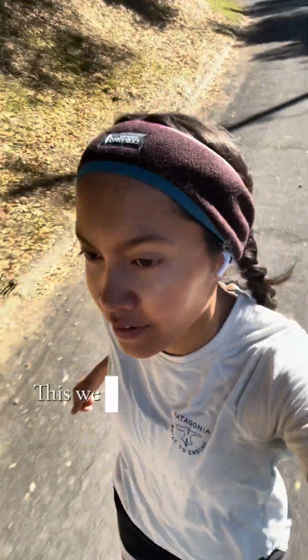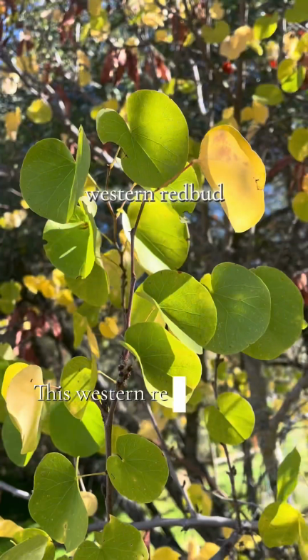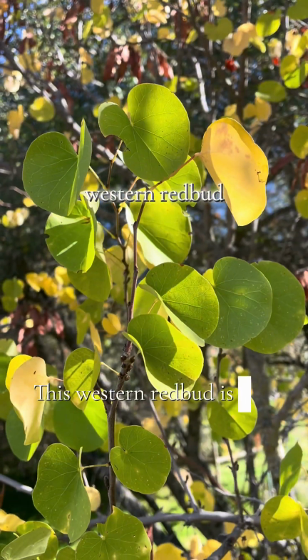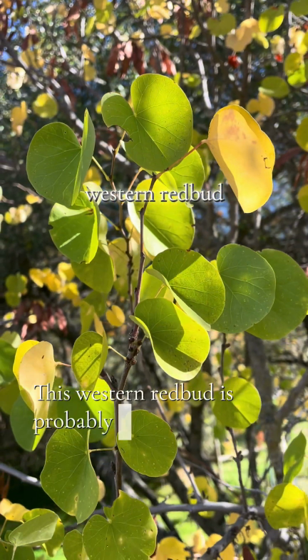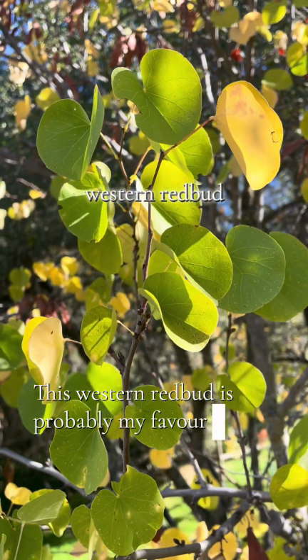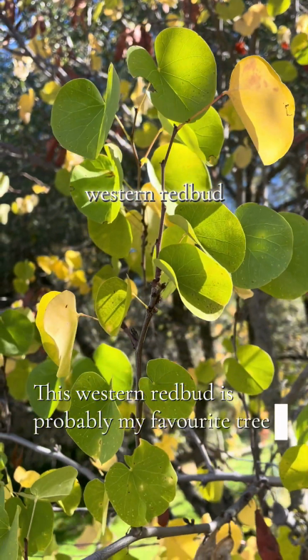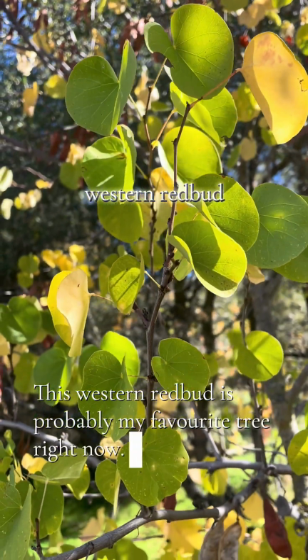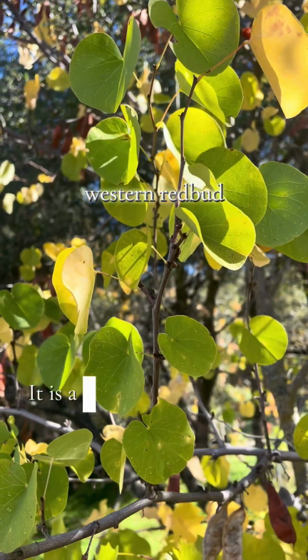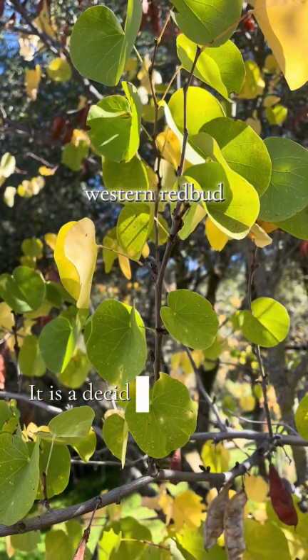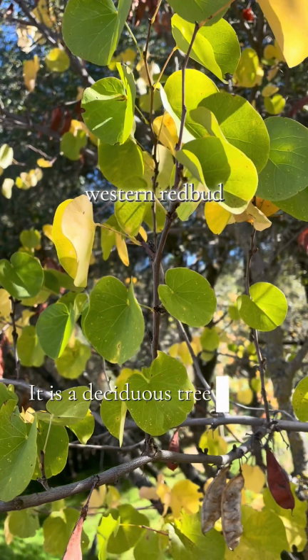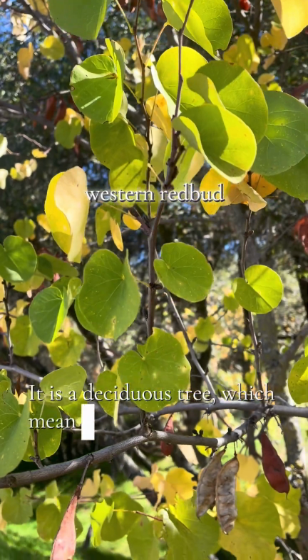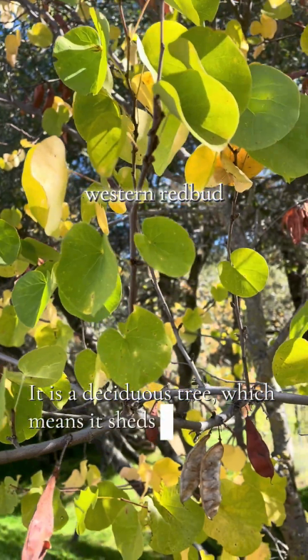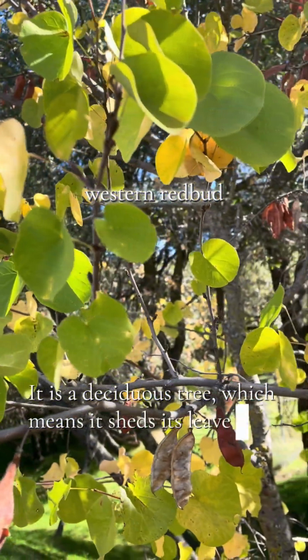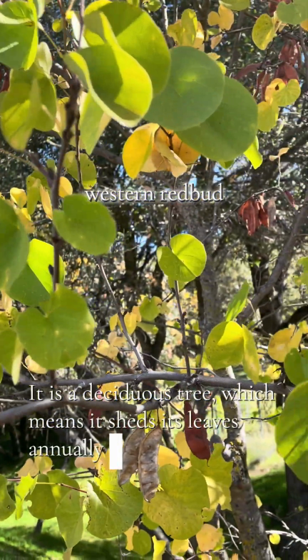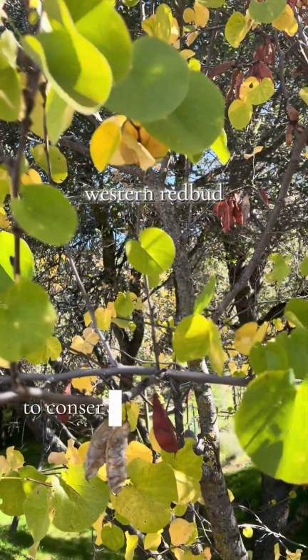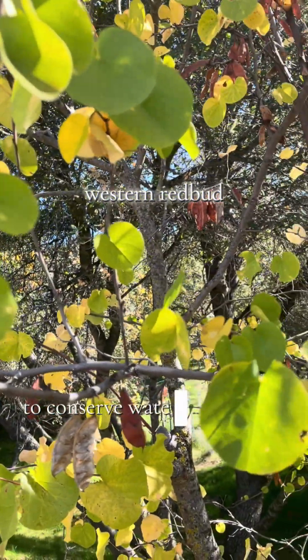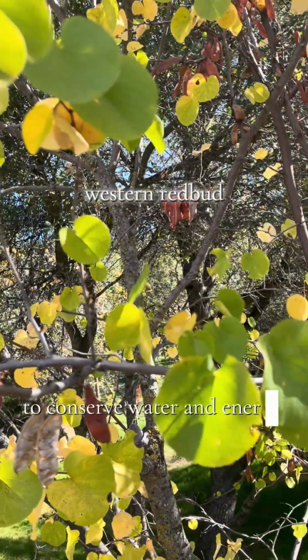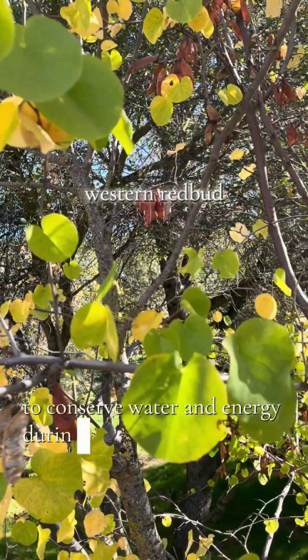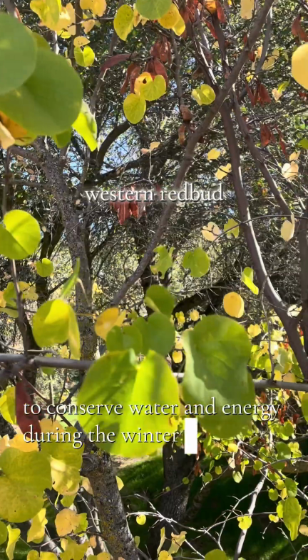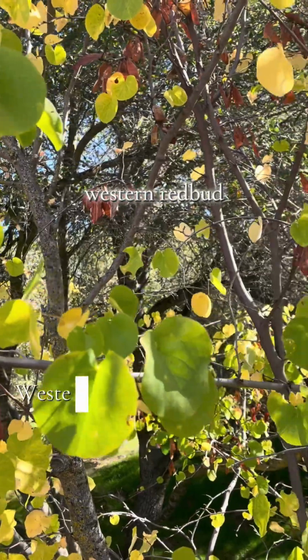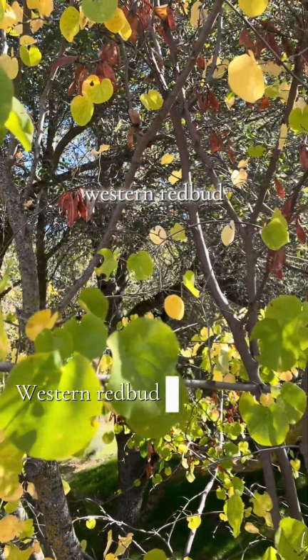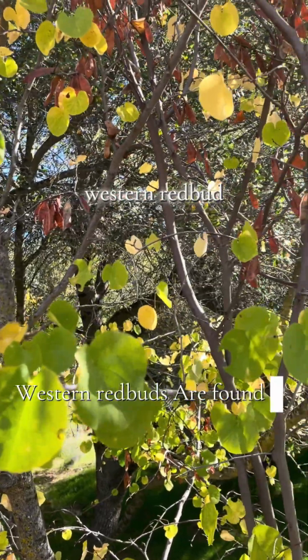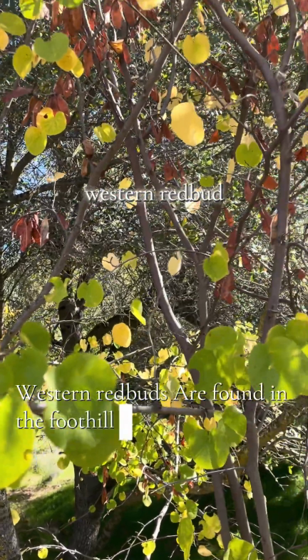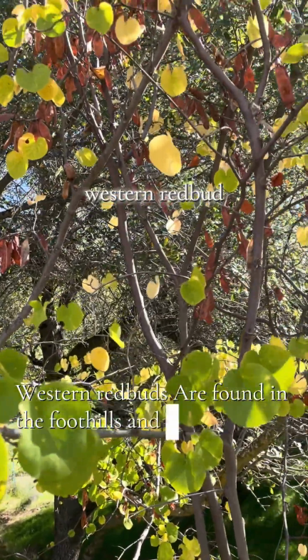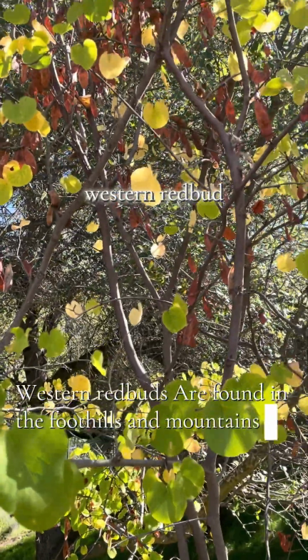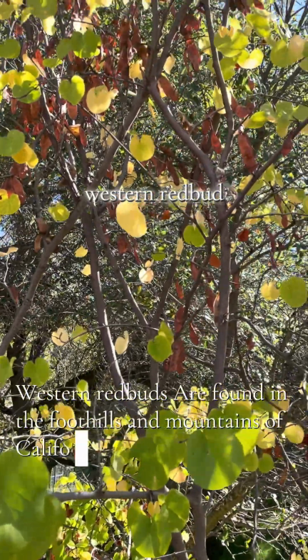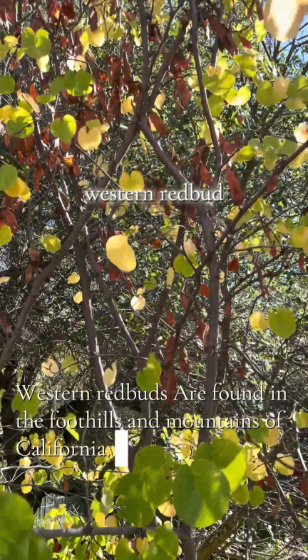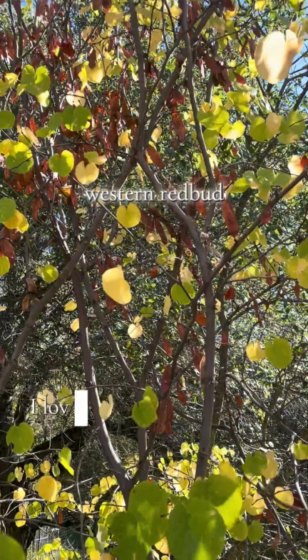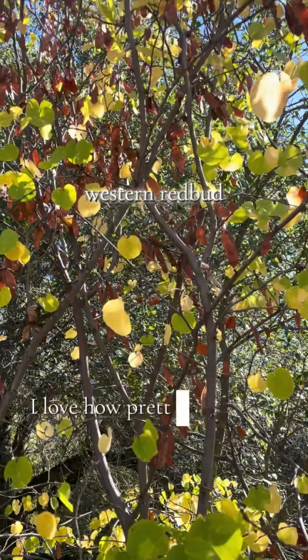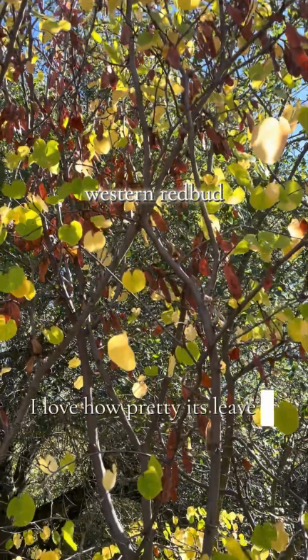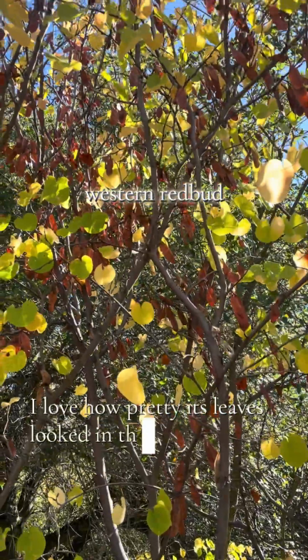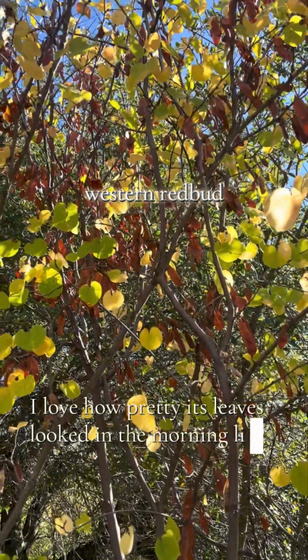This western redbud is probably my favorite tree right now. It is a deciduous tree, which means it sheds its leaves annually to conserve water and energy during the winter. Western redbuds are found in the foothills and mountains of California. I love how pretty its leaves looked in the morning light.